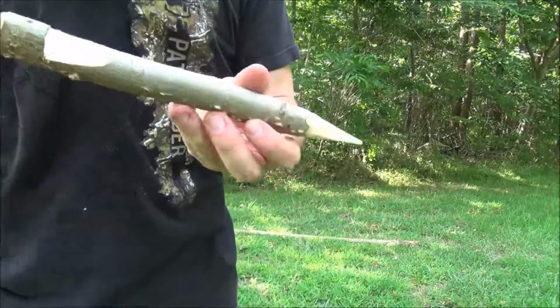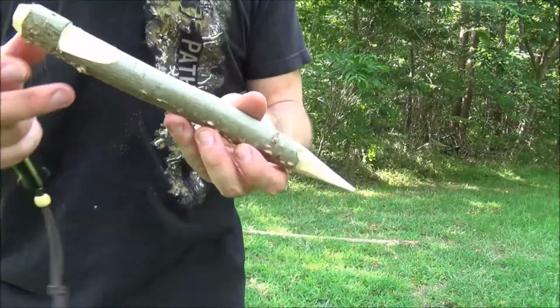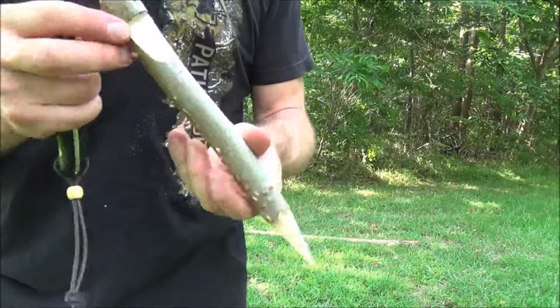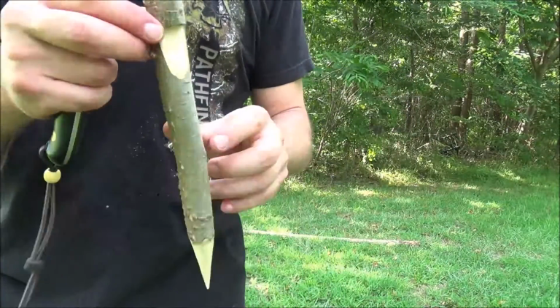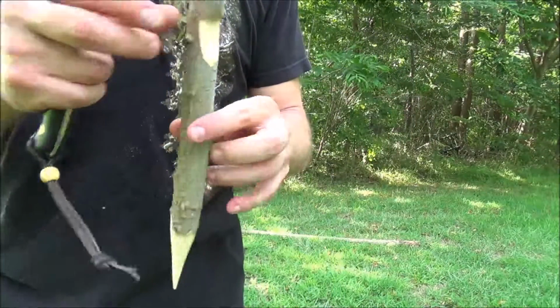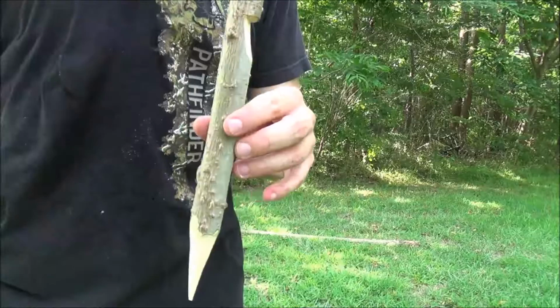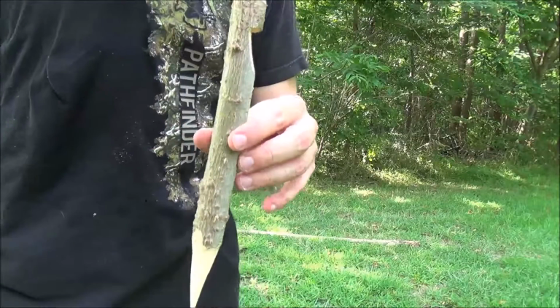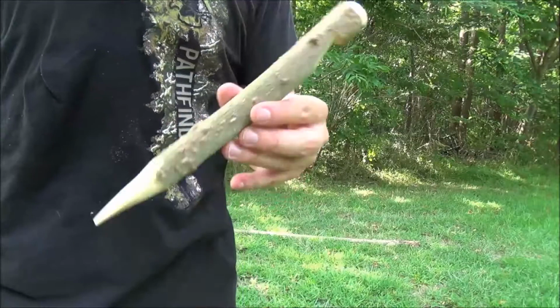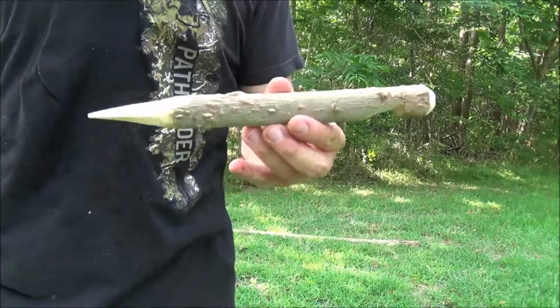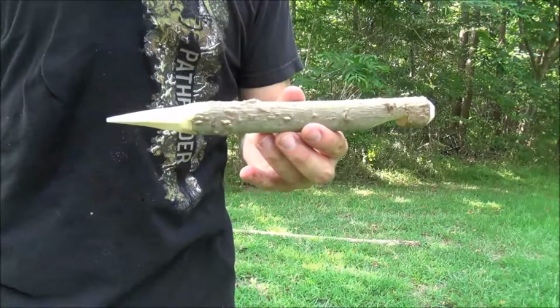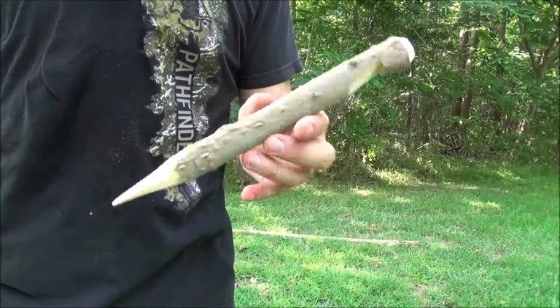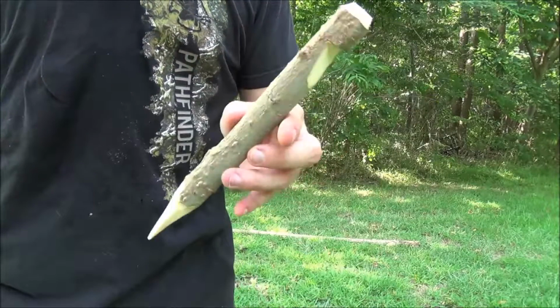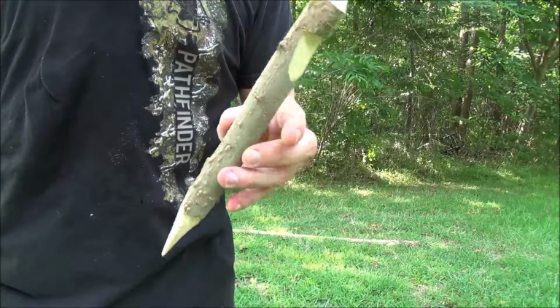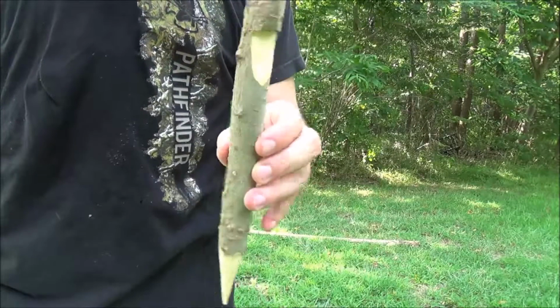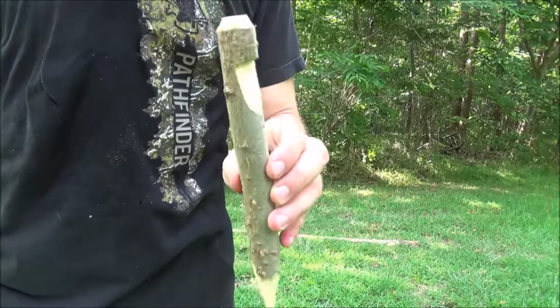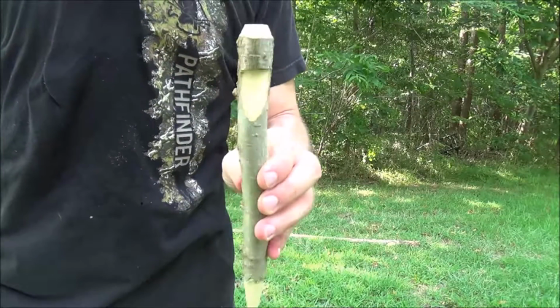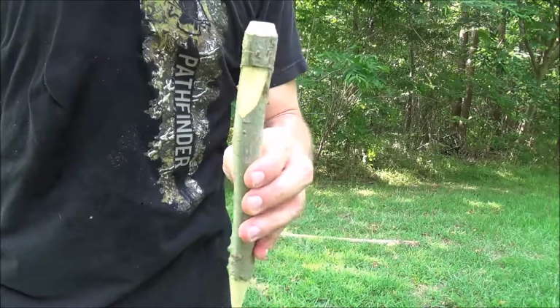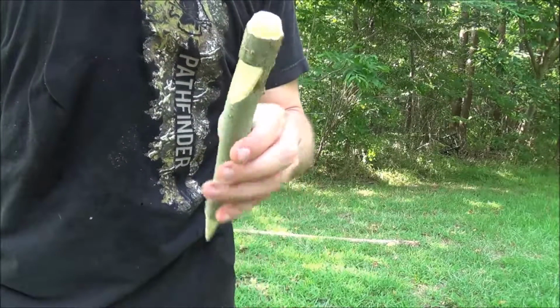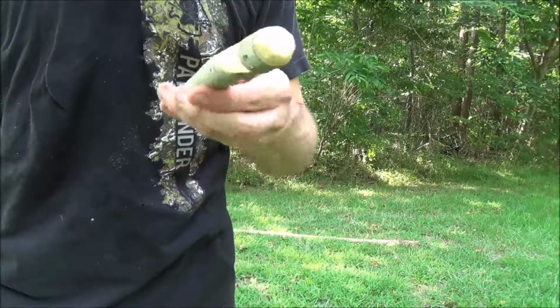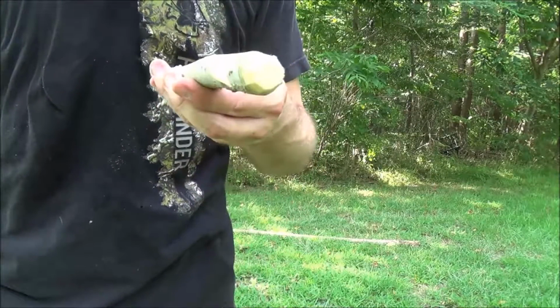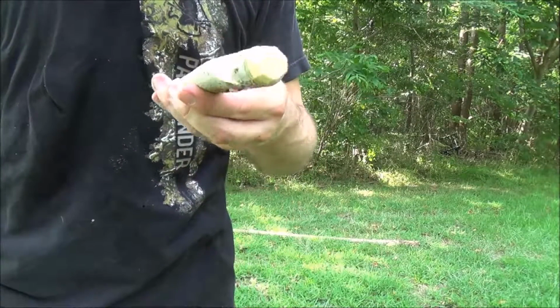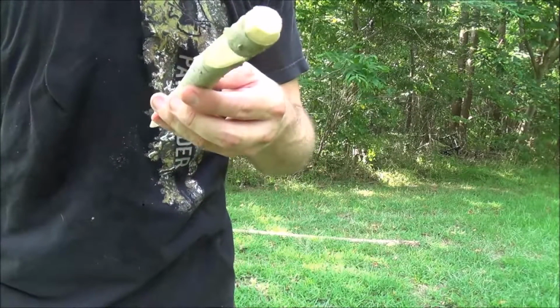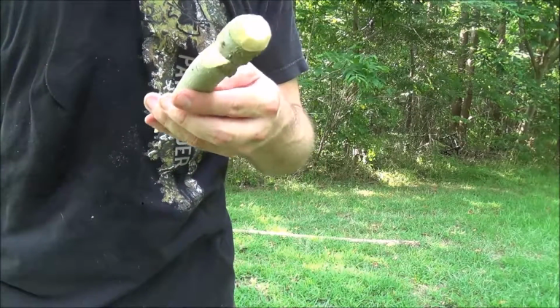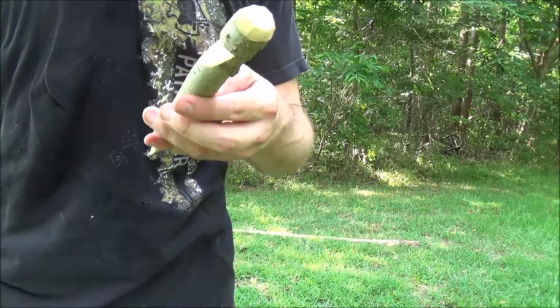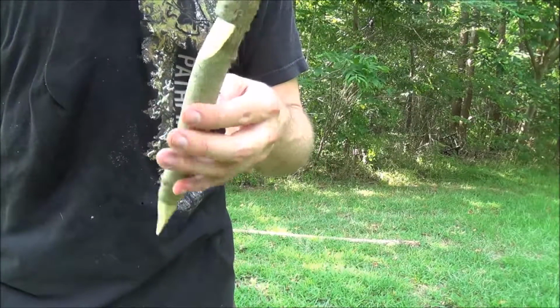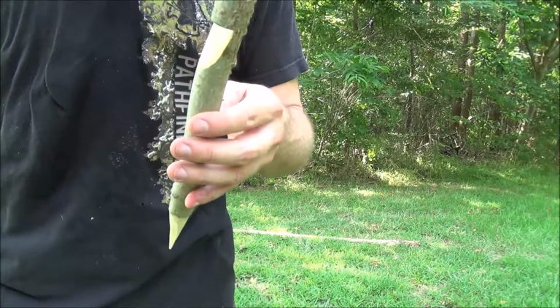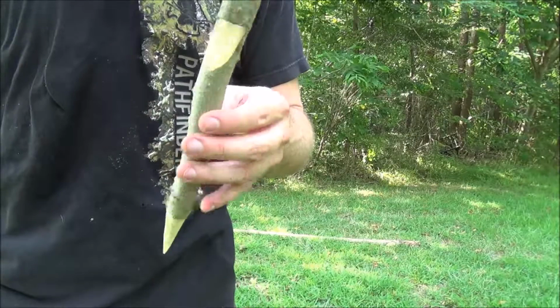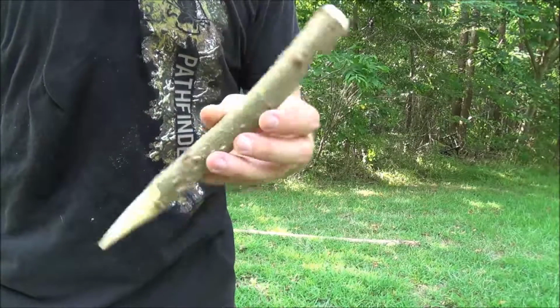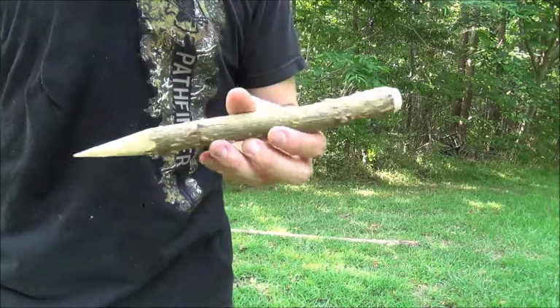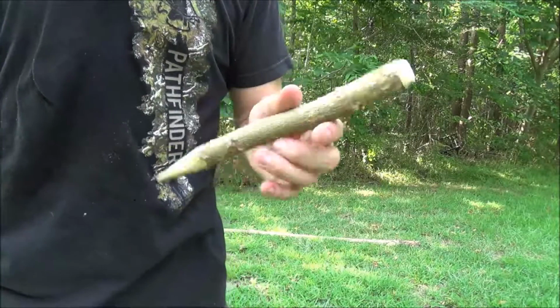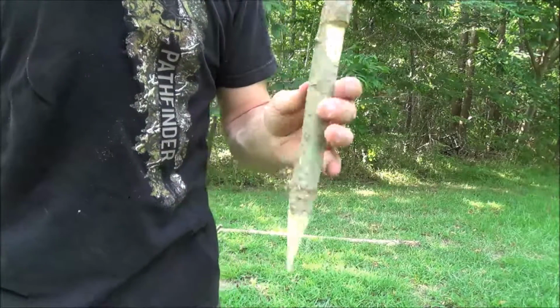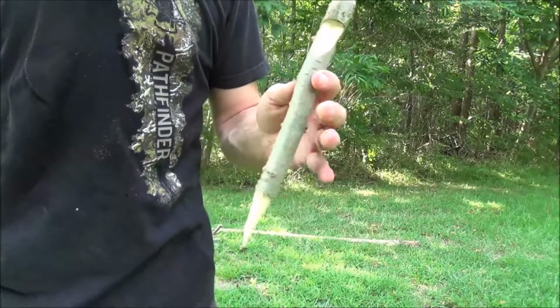And that's it. You've got a sharp point, a number seven notch, and the edge is chamfered. That should work.